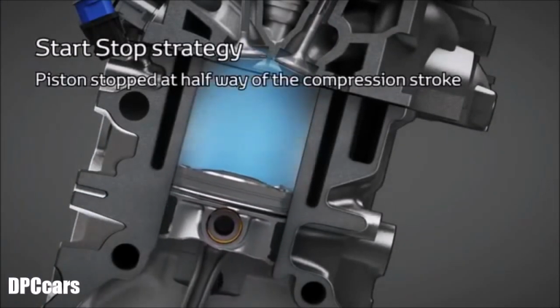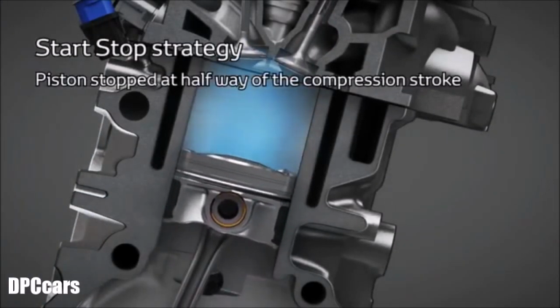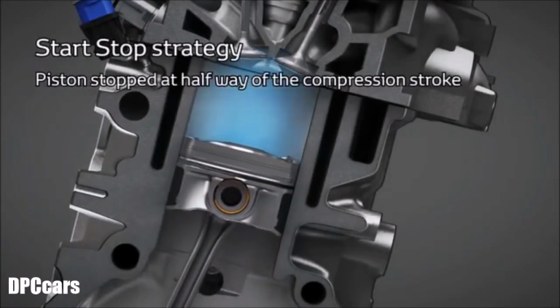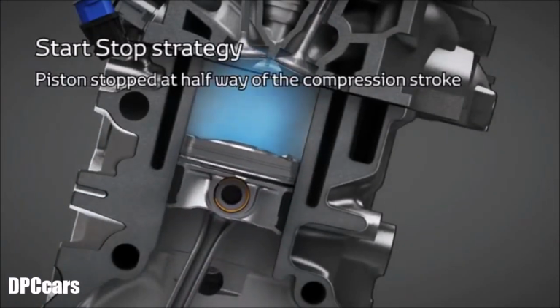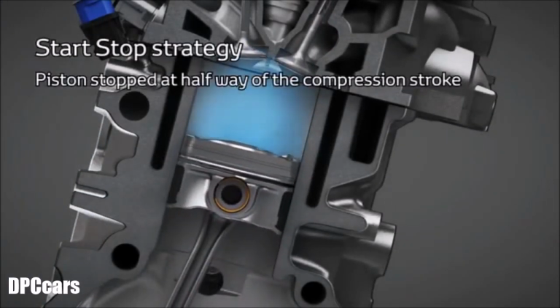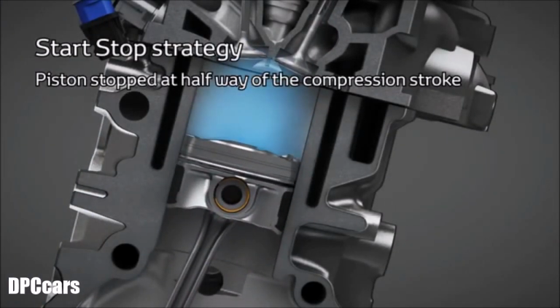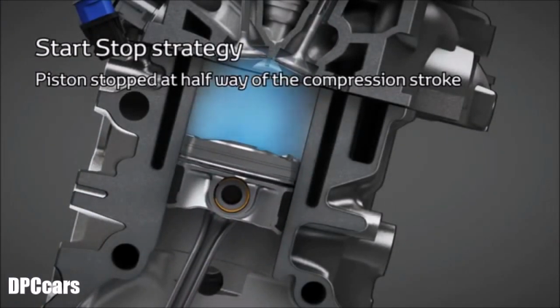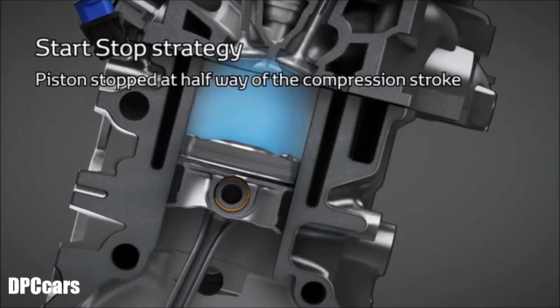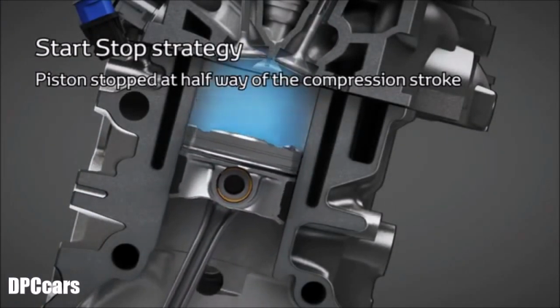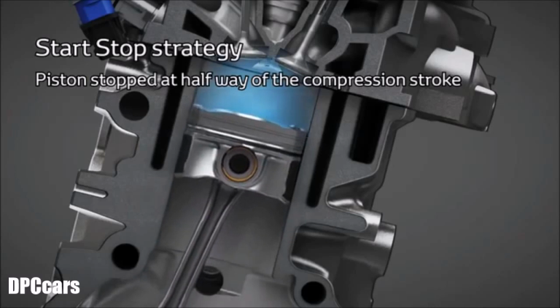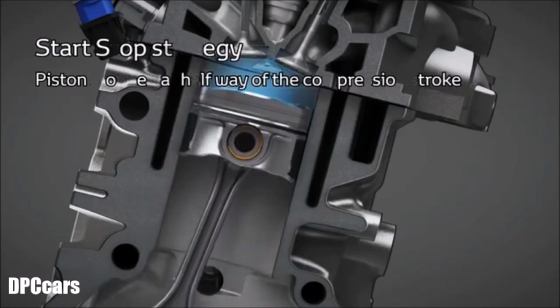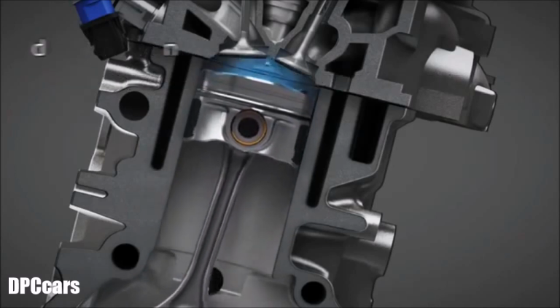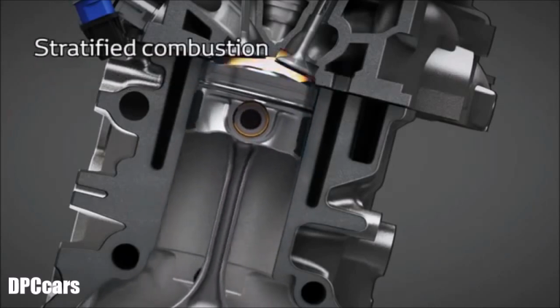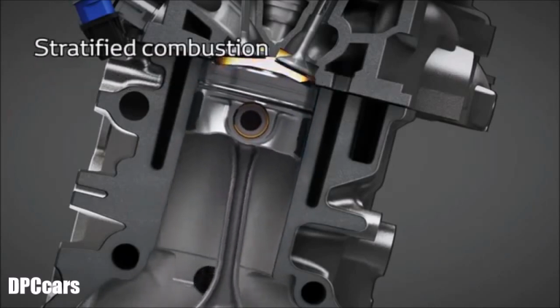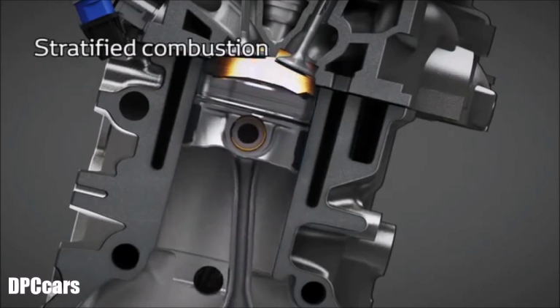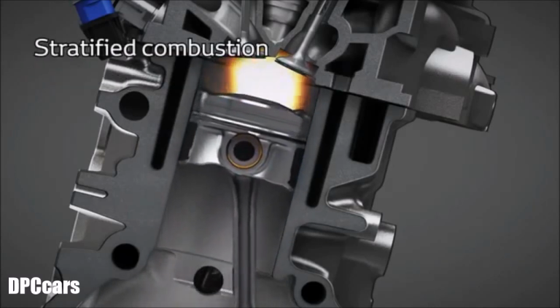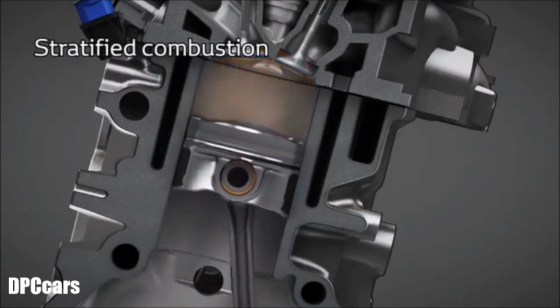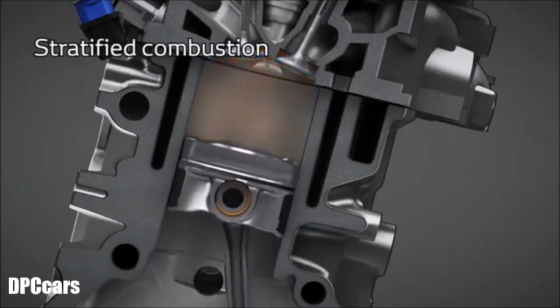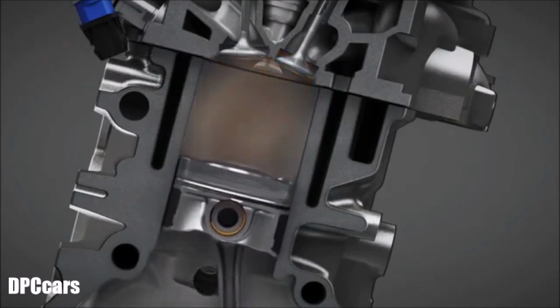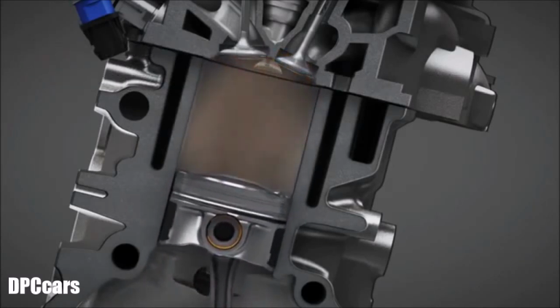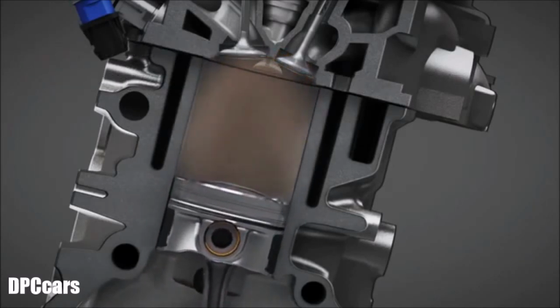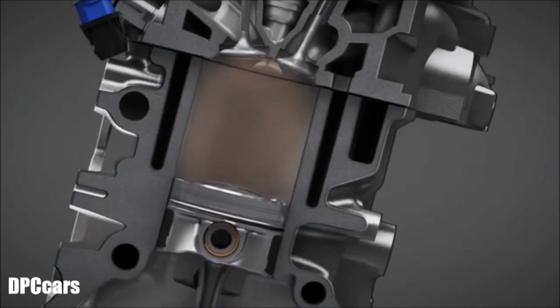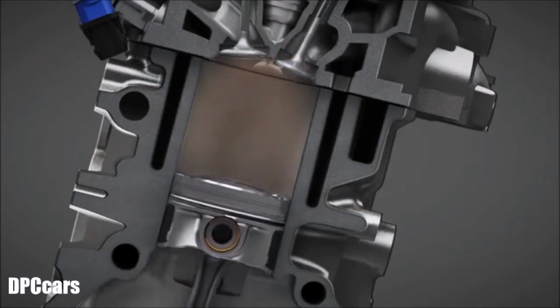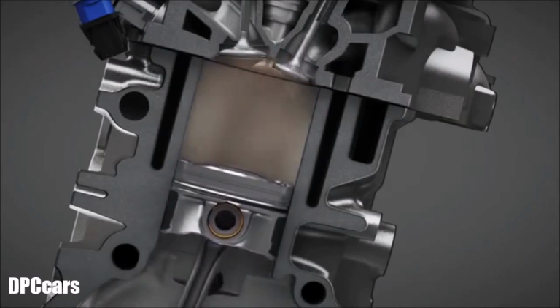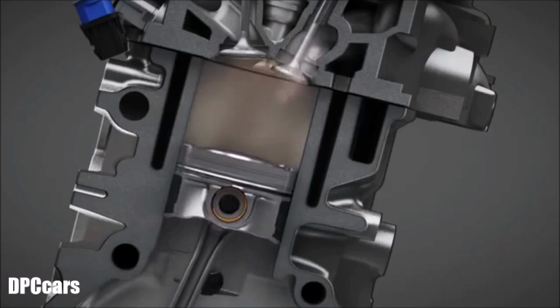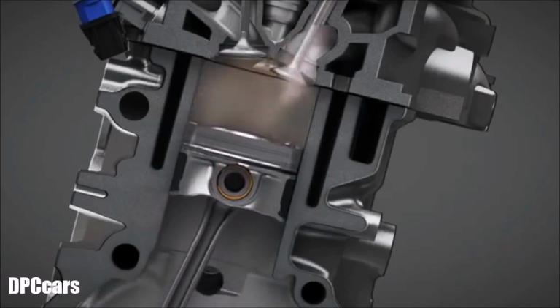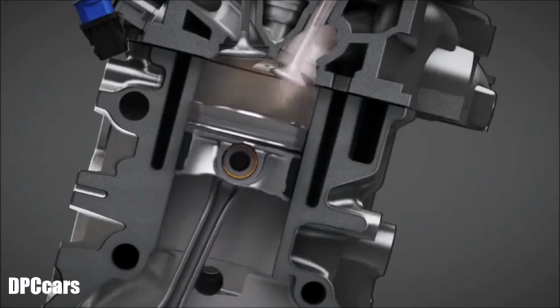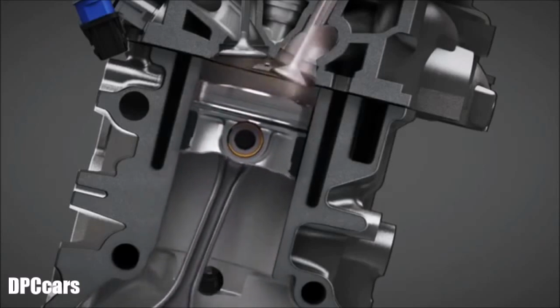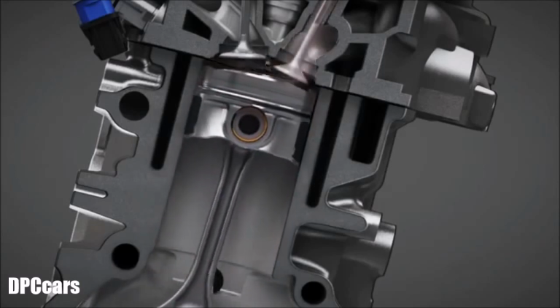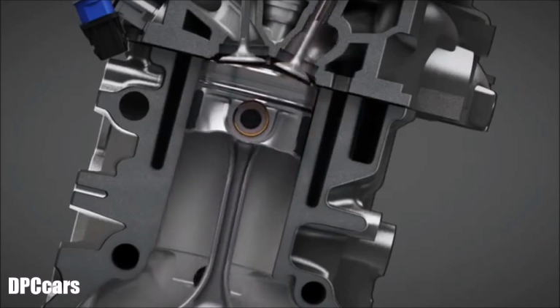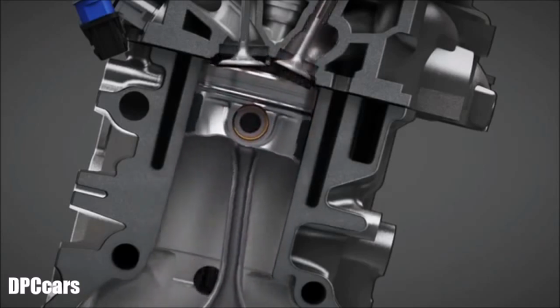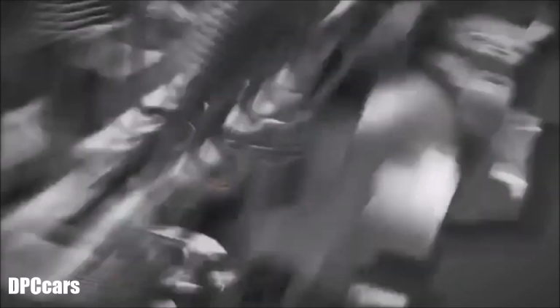A new start and stop strategy was developed with a piston that stops halfway in the cylinder and stratified combustion at the restart. This ensures quick and smooth engine take-off.